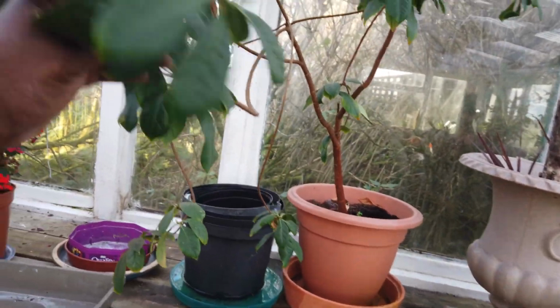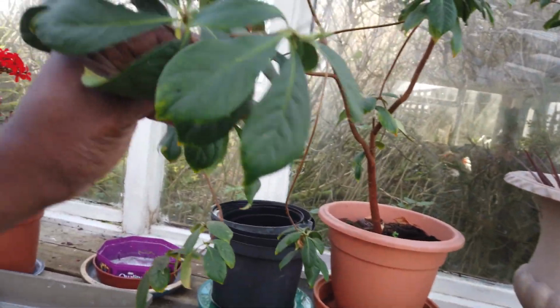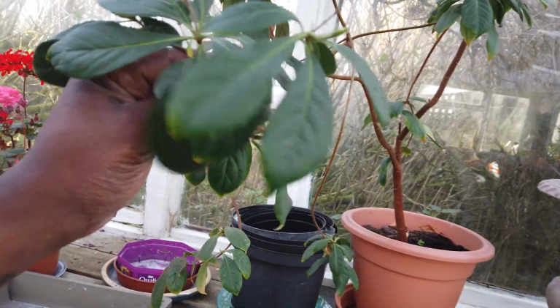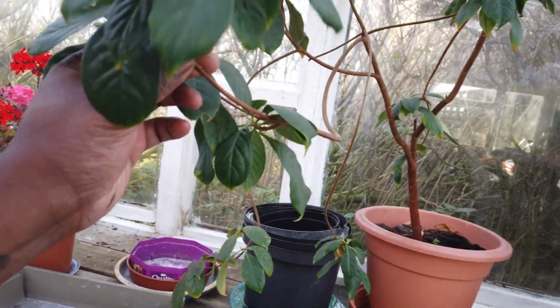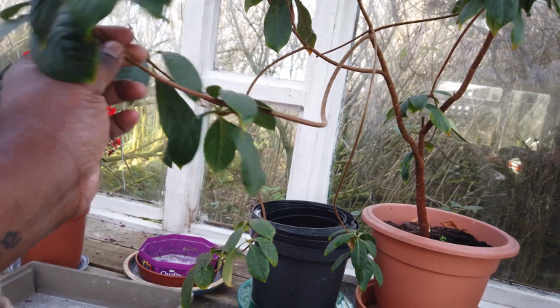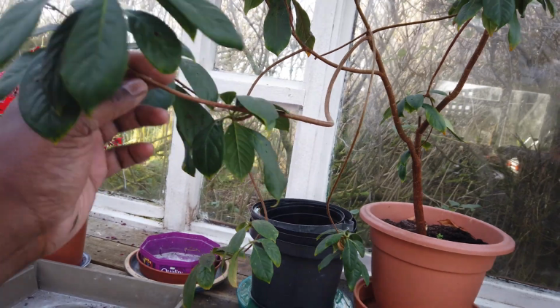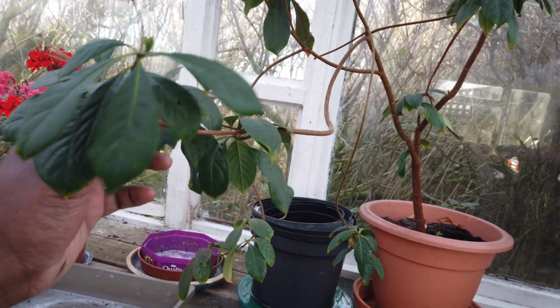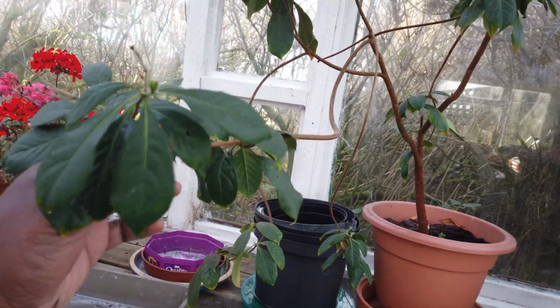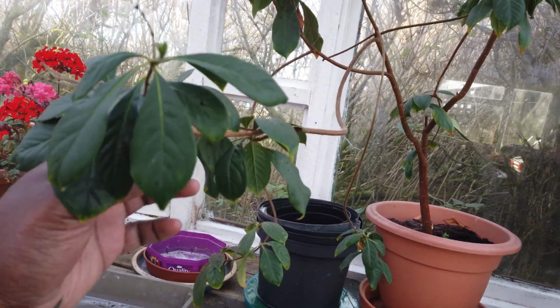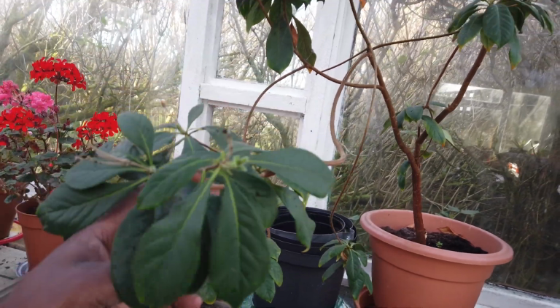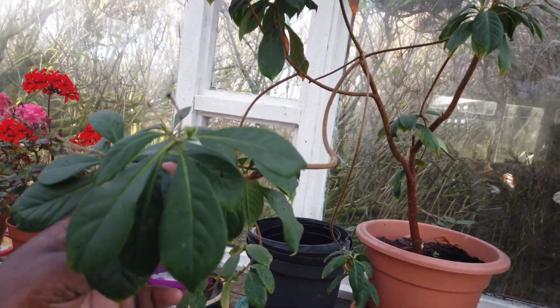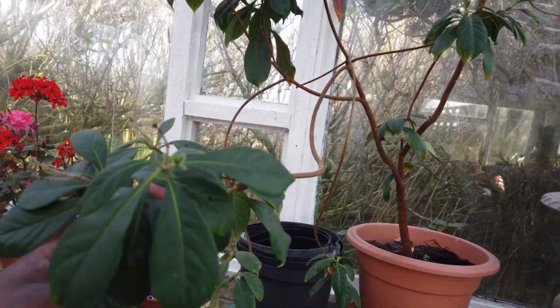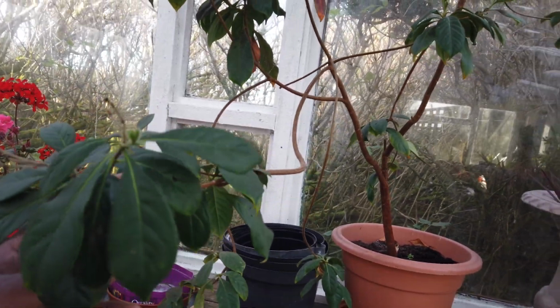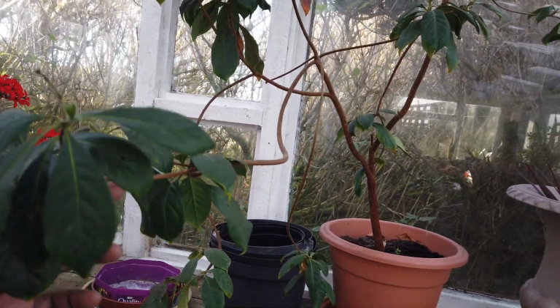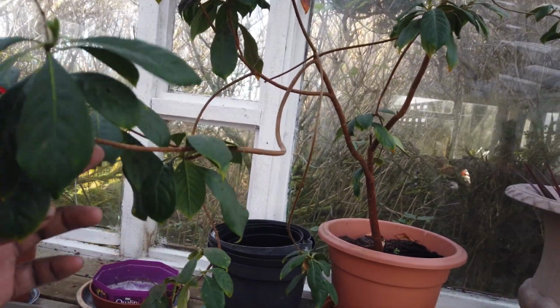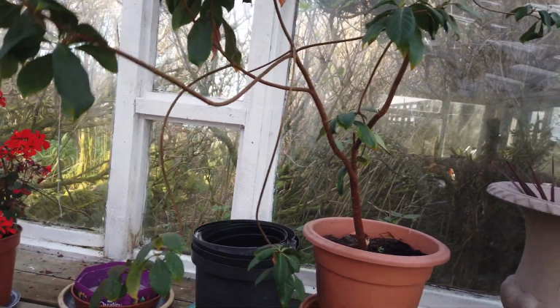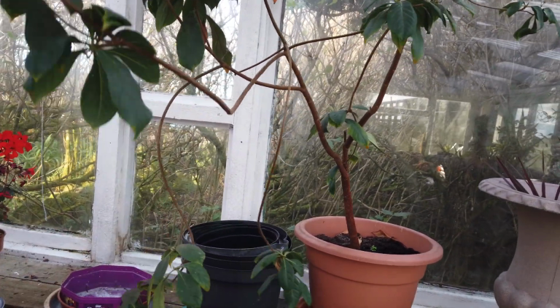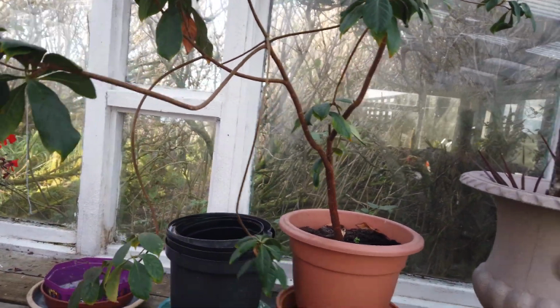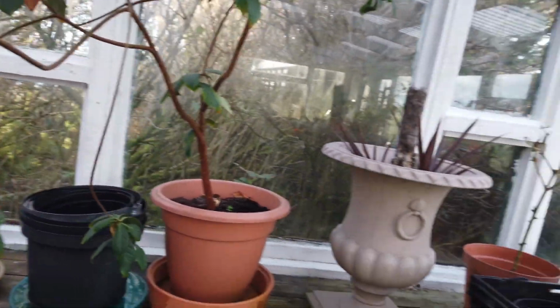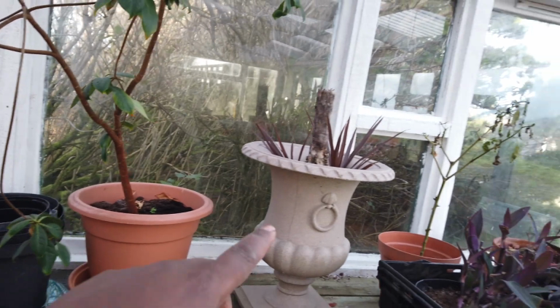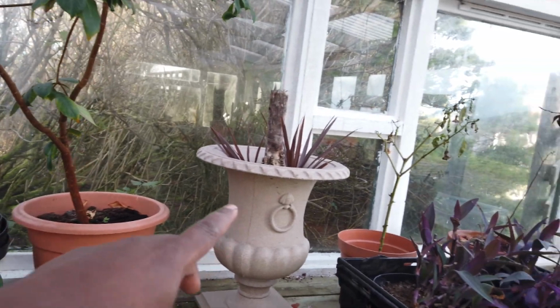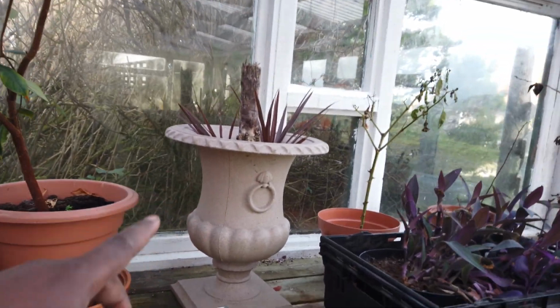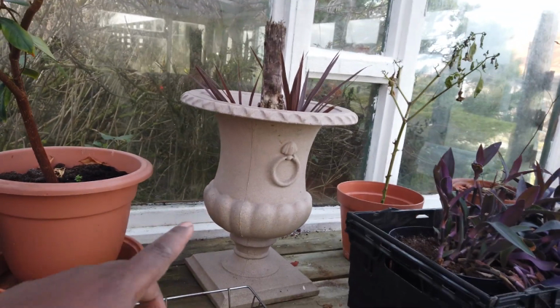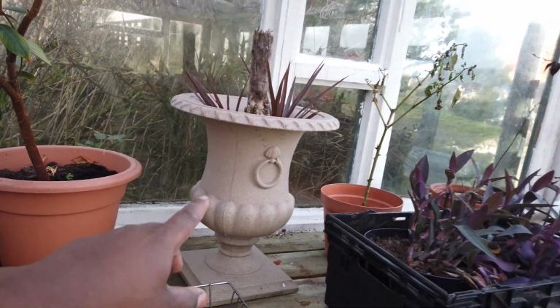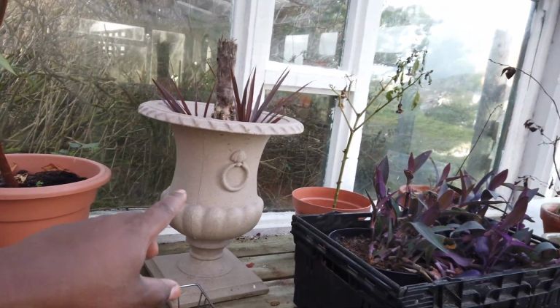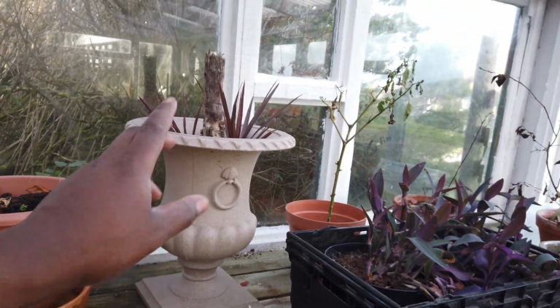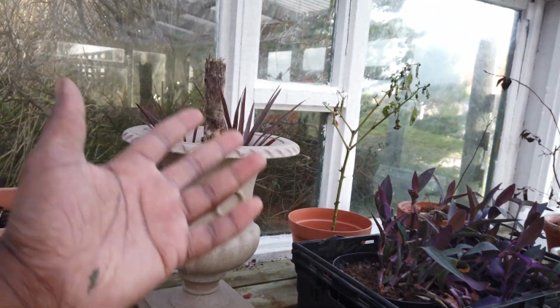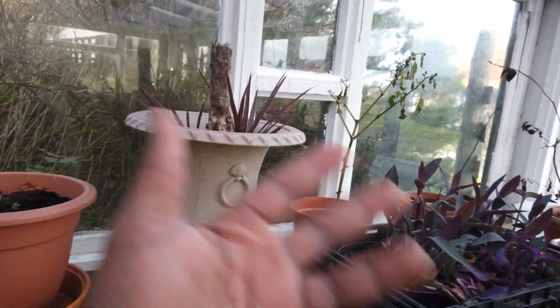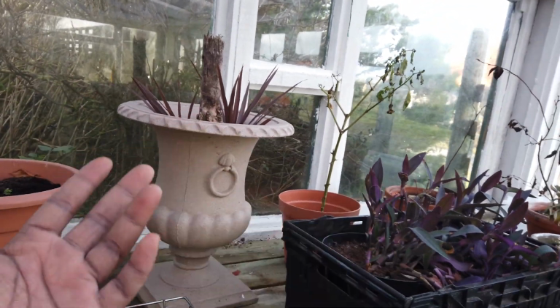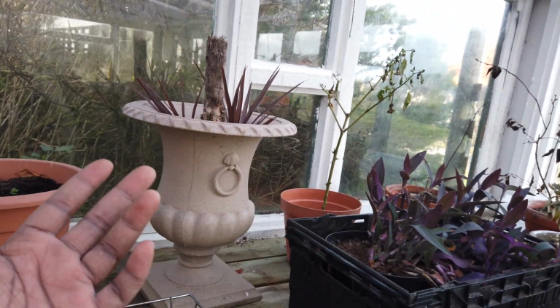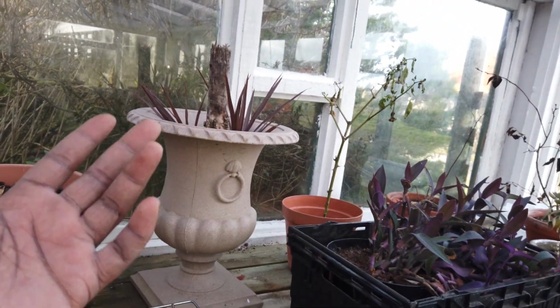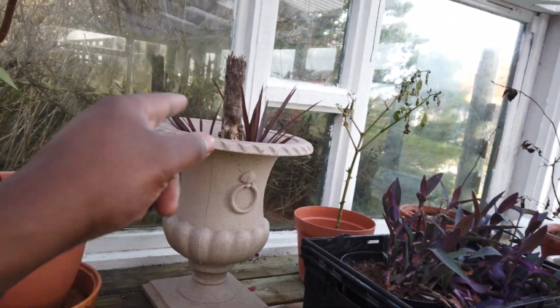Let's talk about these plants here. I don't even know what this is - looks like a type of rhododendron or kalmia, but it's not arbutus. It's surviving and looking happy.